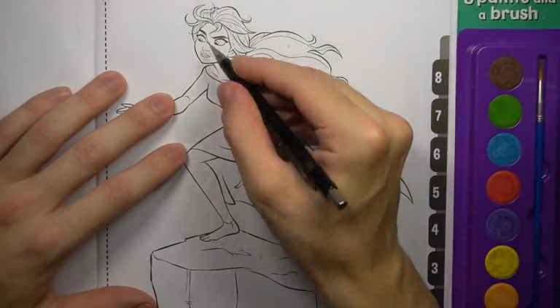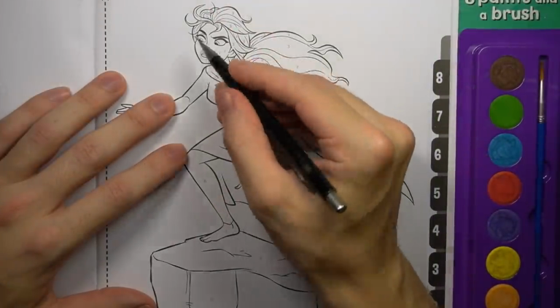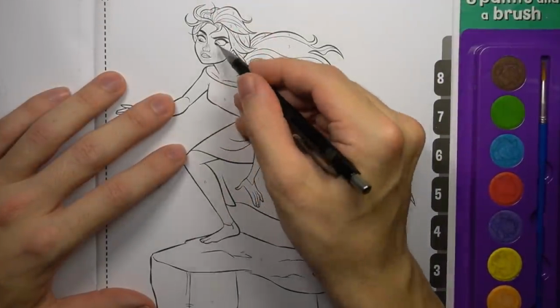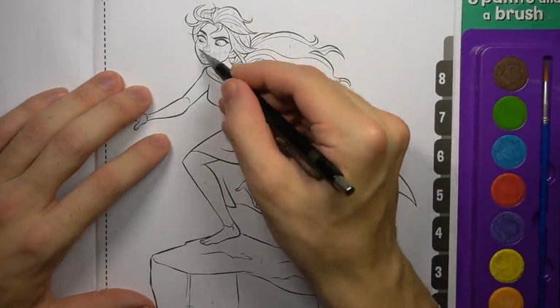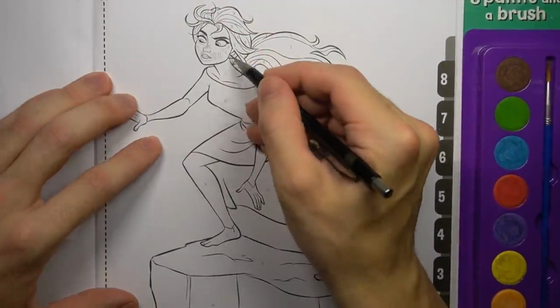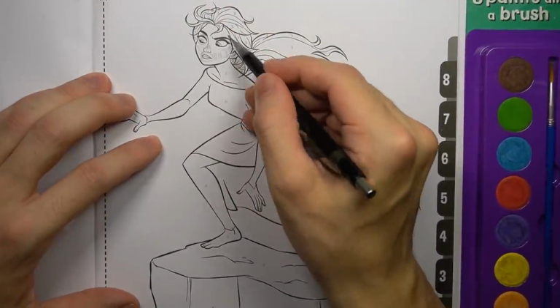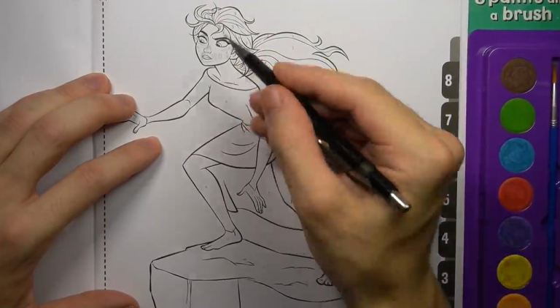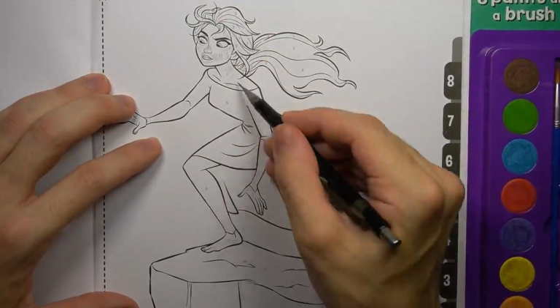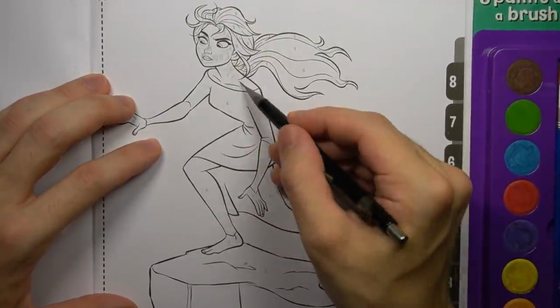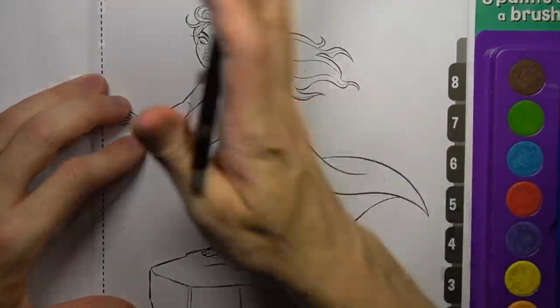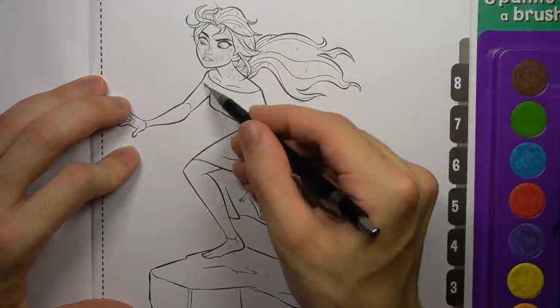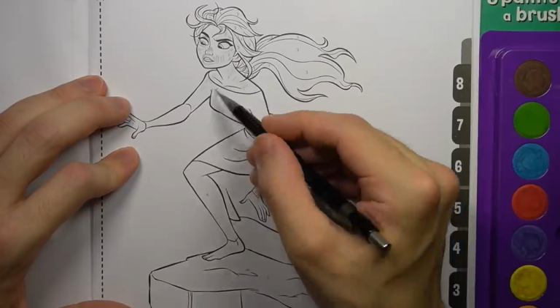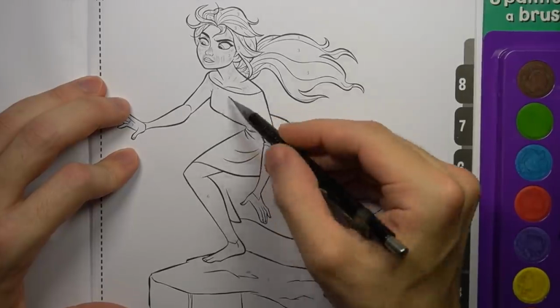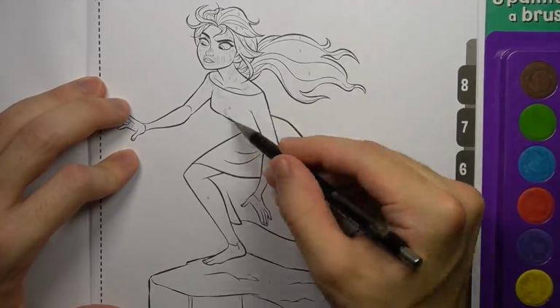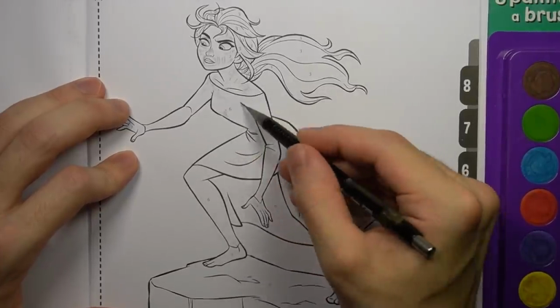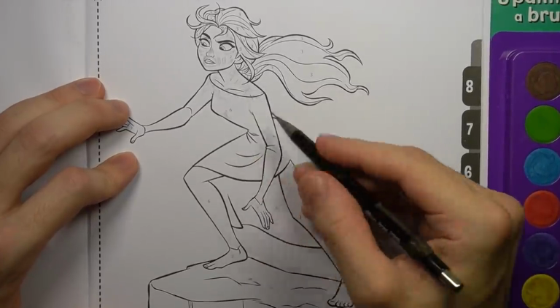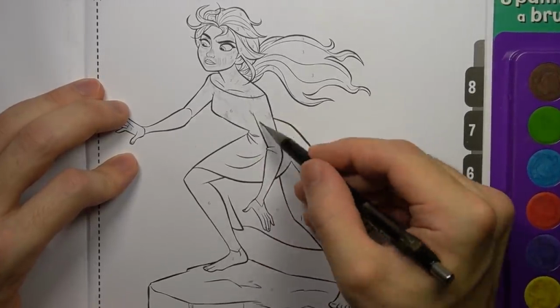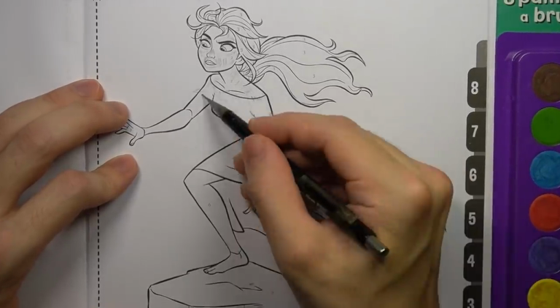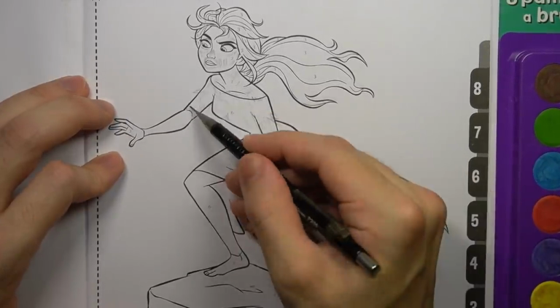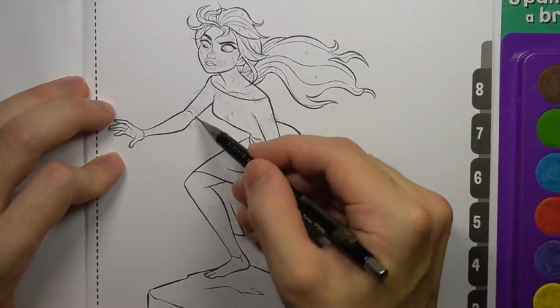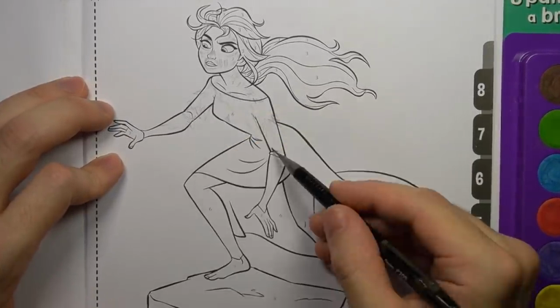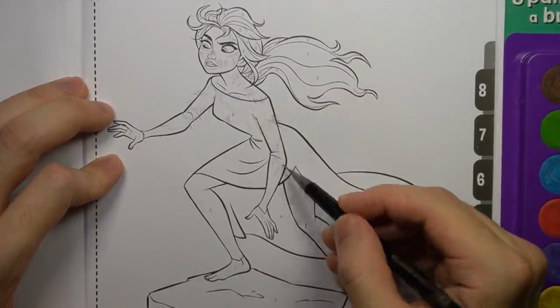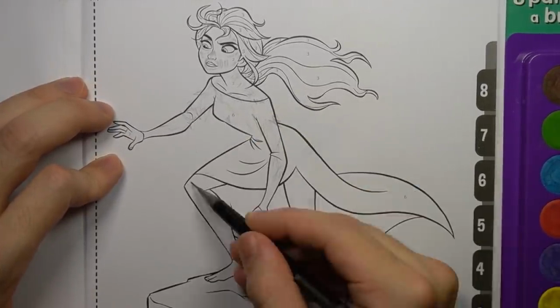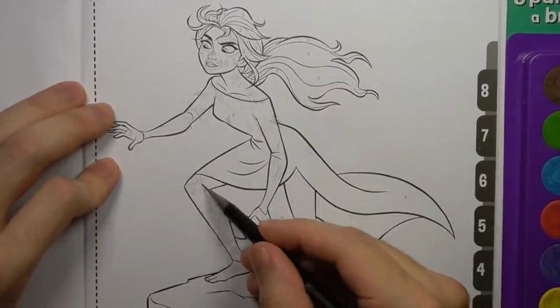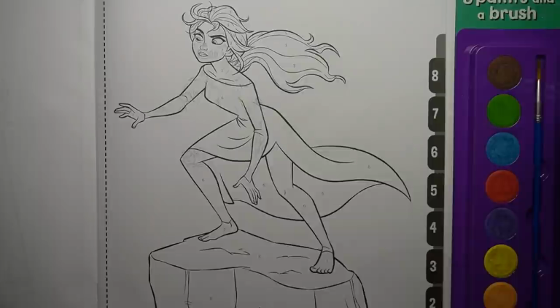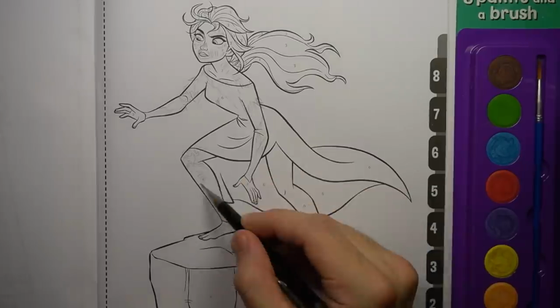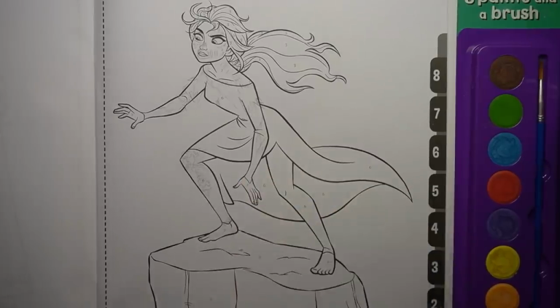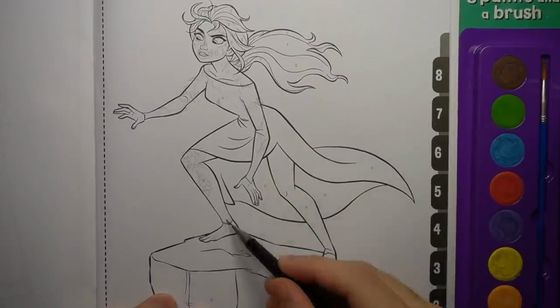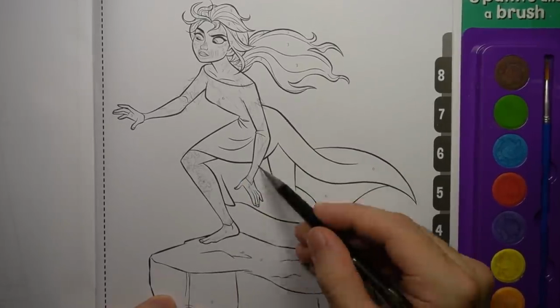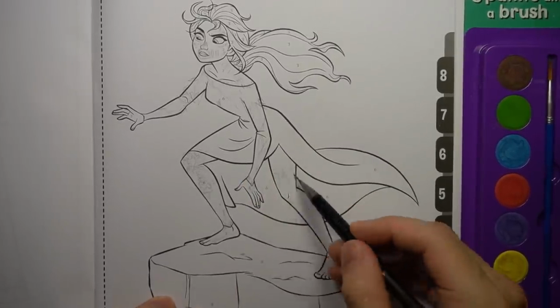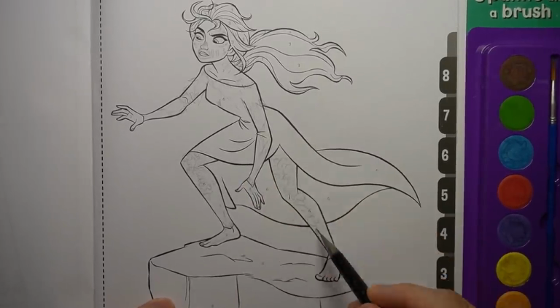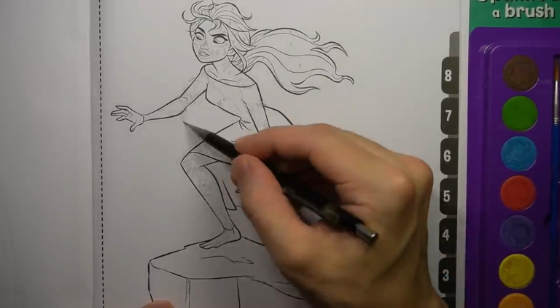Next up, I think I need to draw some opposition for Anna and her massive sword. So, sorry Elsa, but you're getting a bloodthirsty transformation of the zombie variety. It's not going to be flattering.